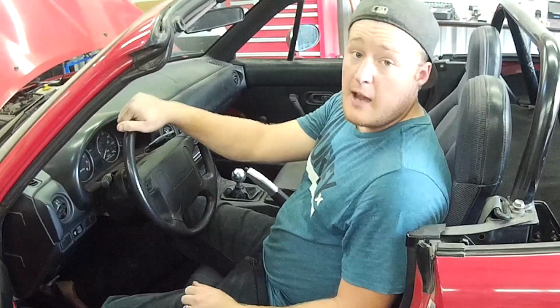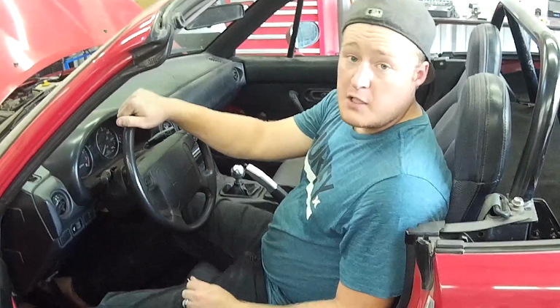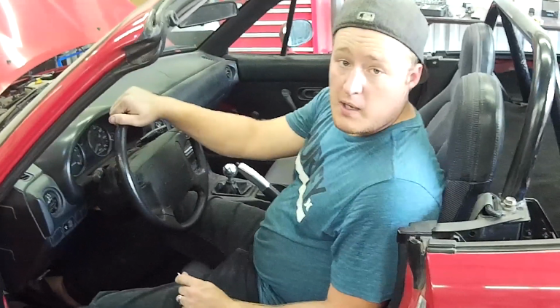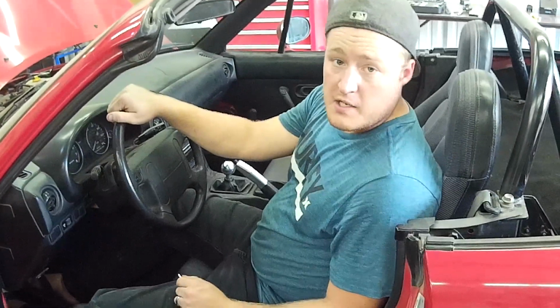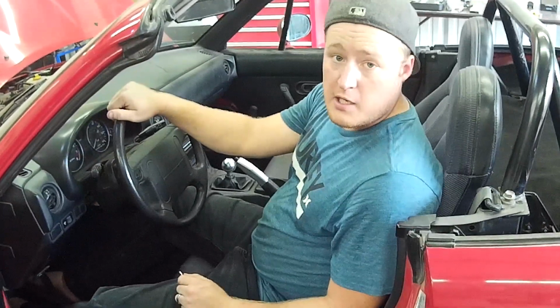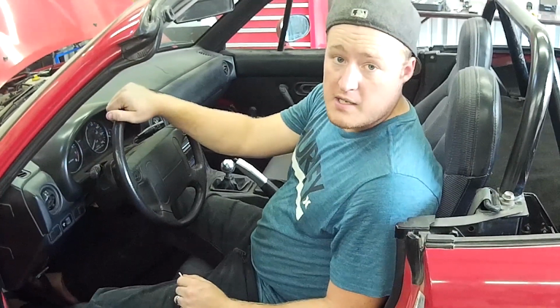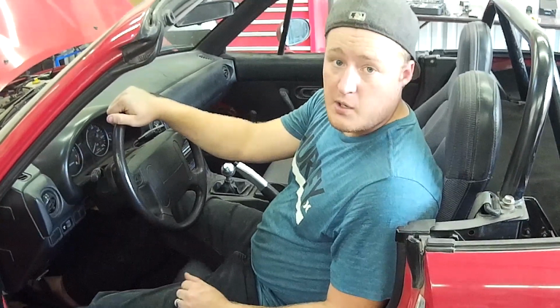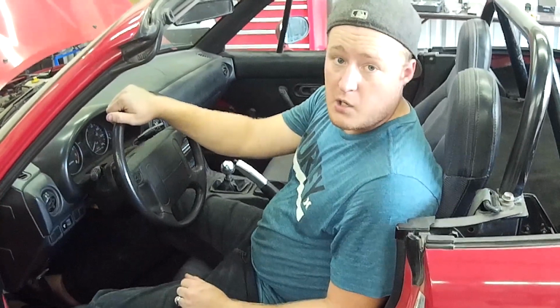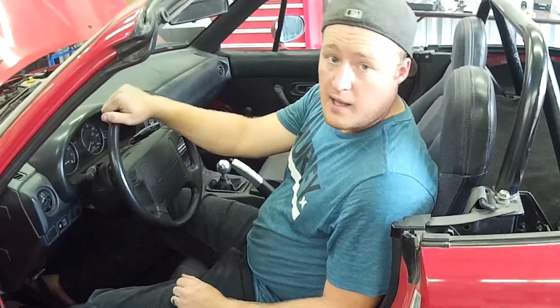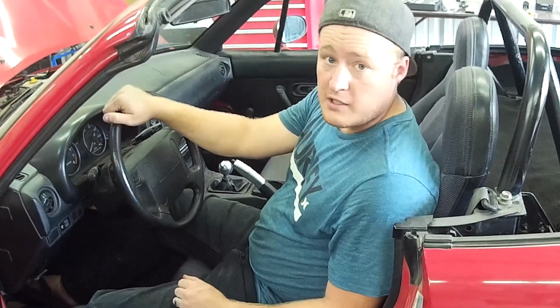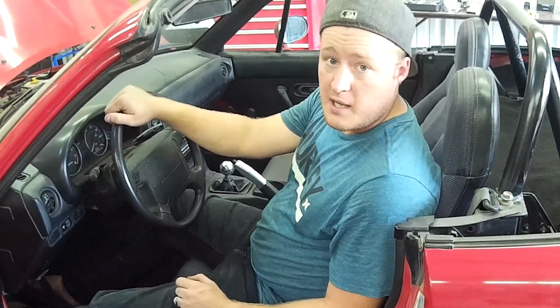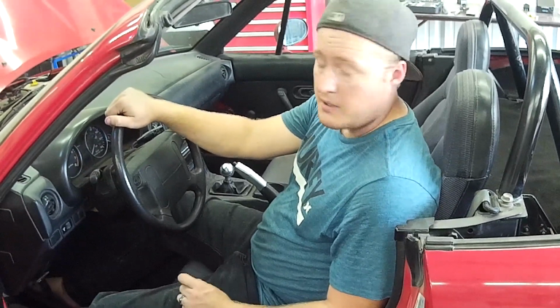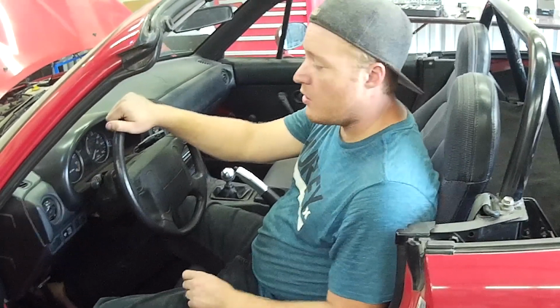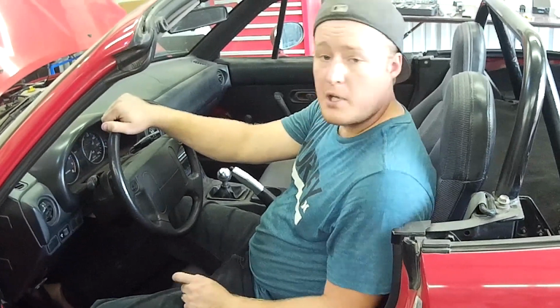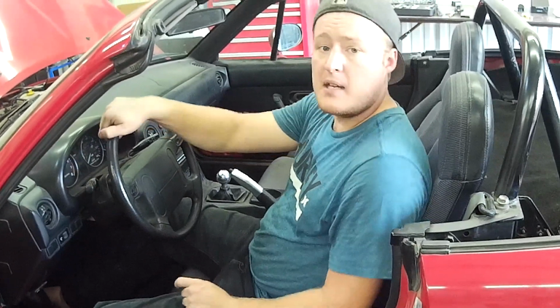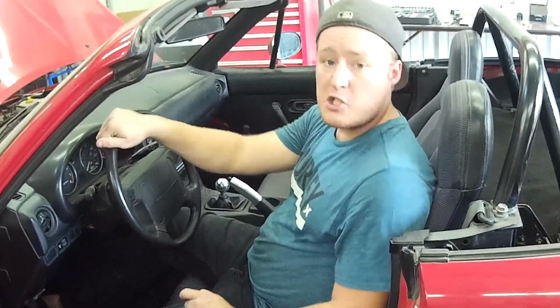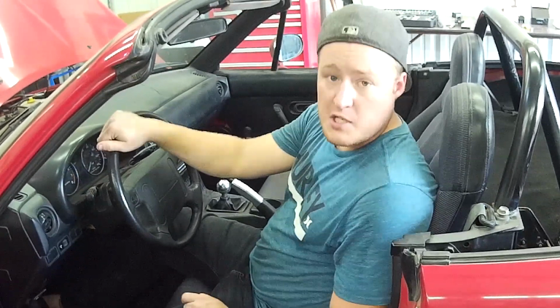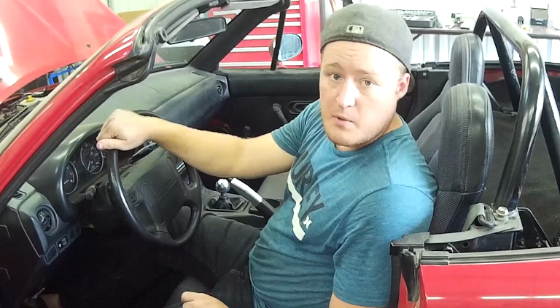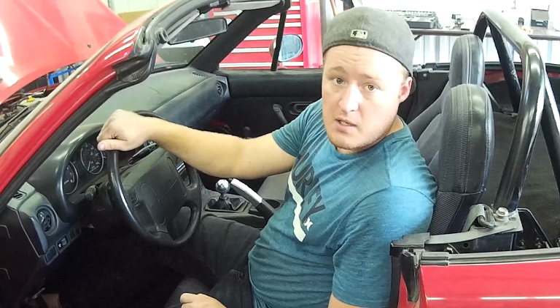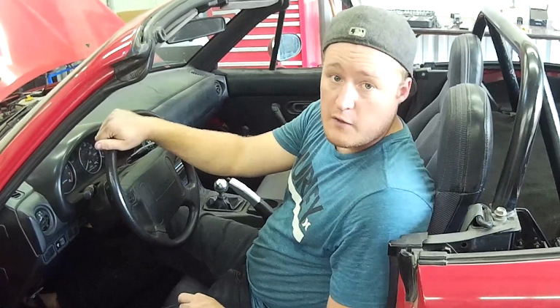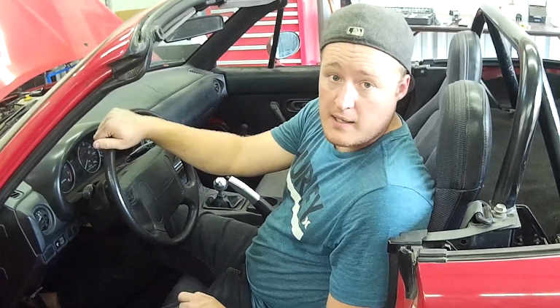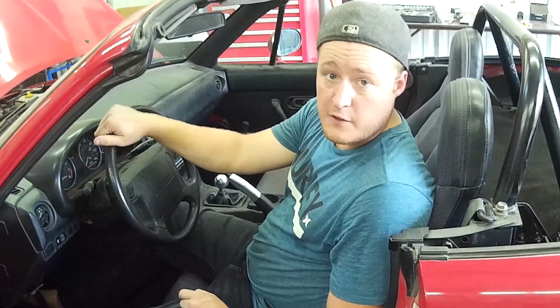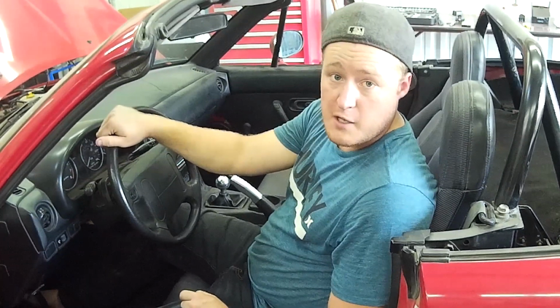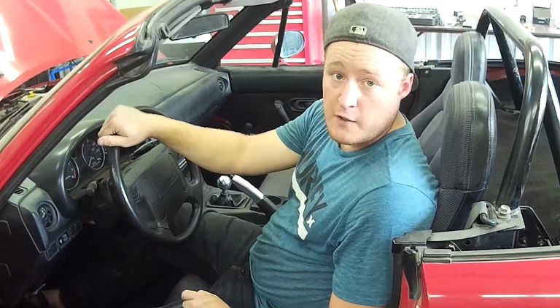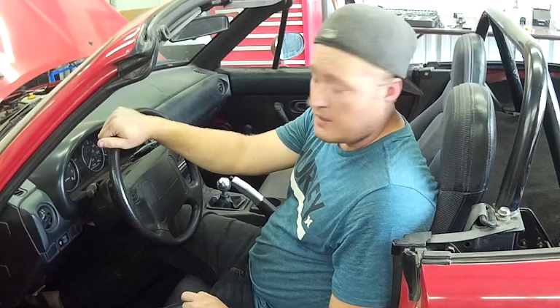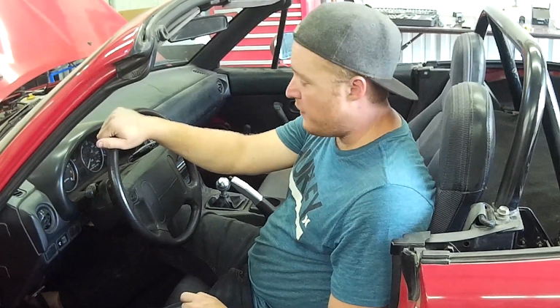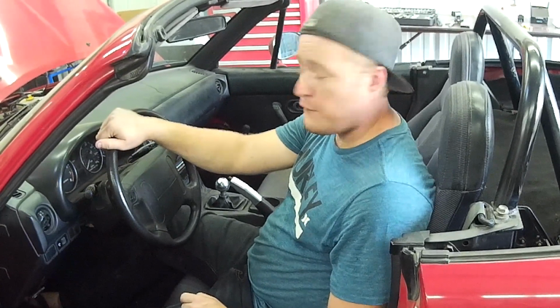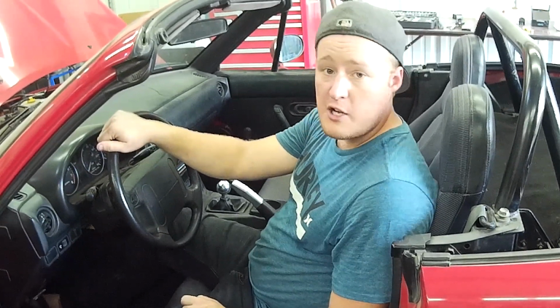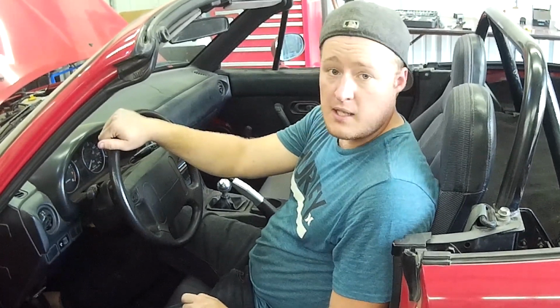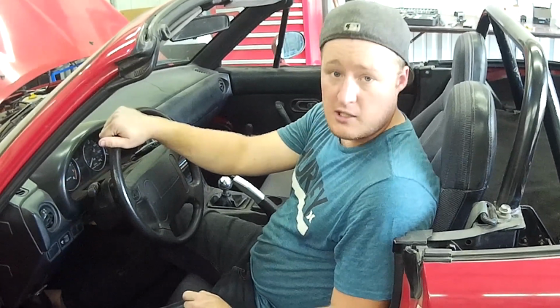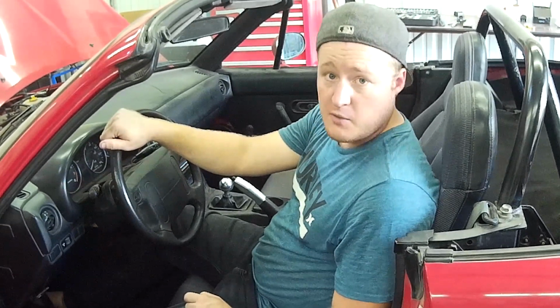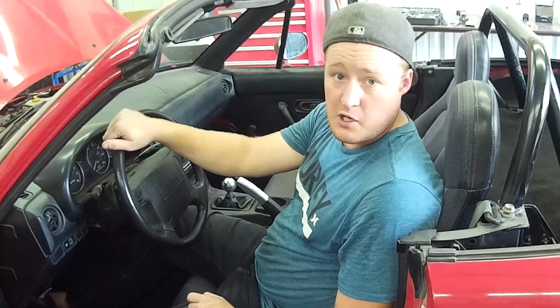After you know what your engine code is, go ahead and look it up online. I'll put a link in the description to somewhere you can go and find that for yourself. Thank you for watching, and good luck with your car.